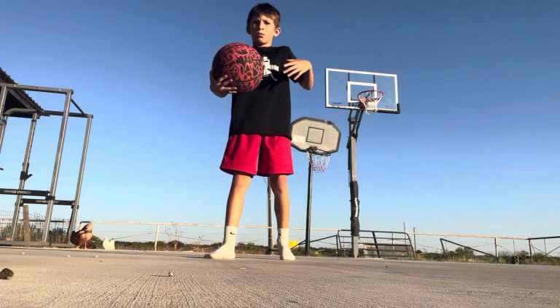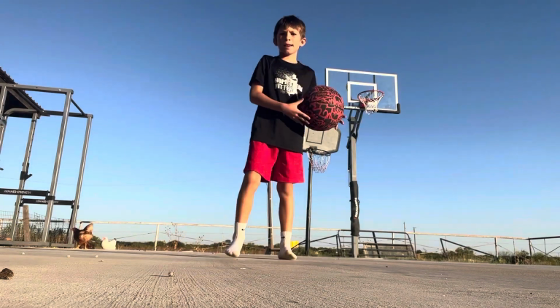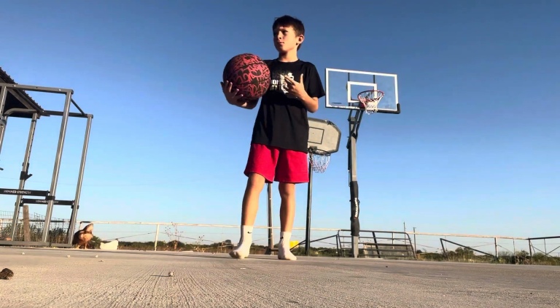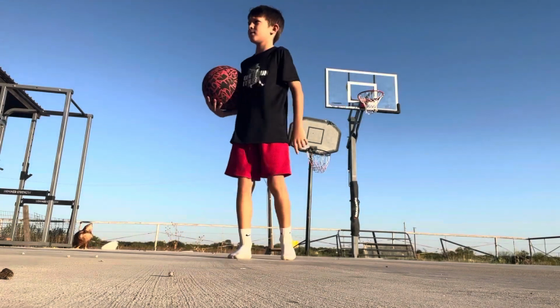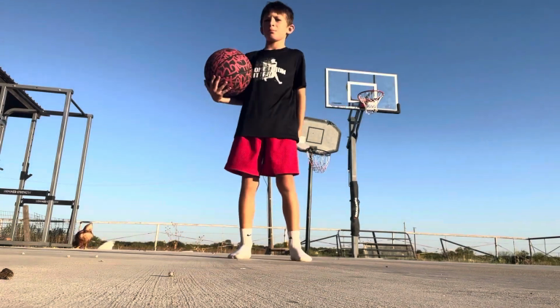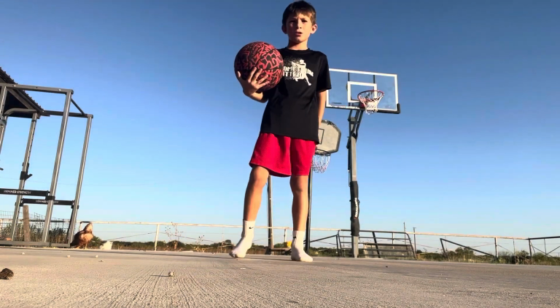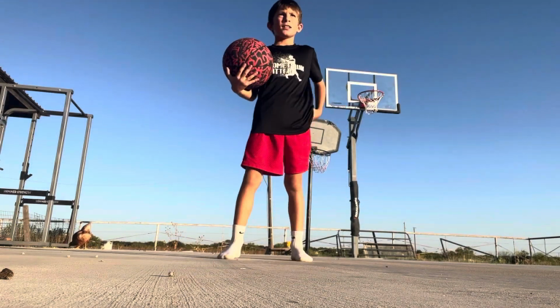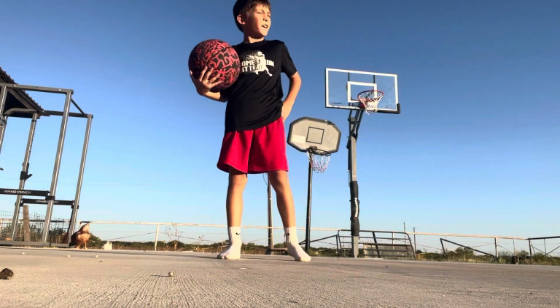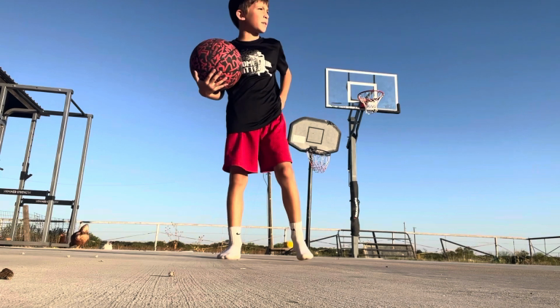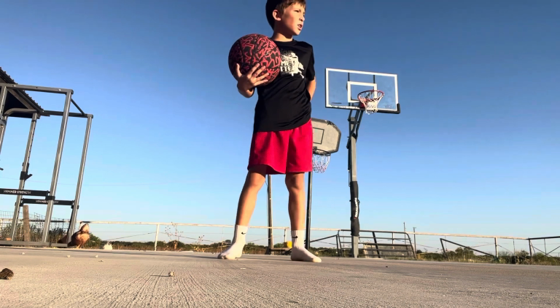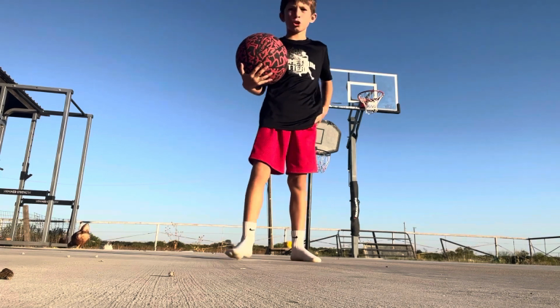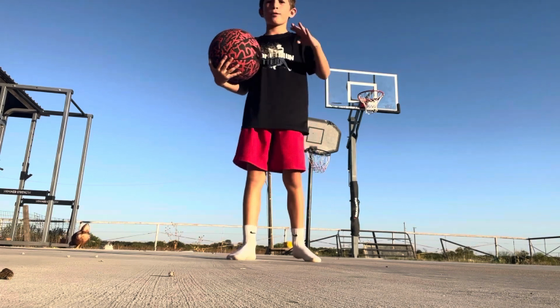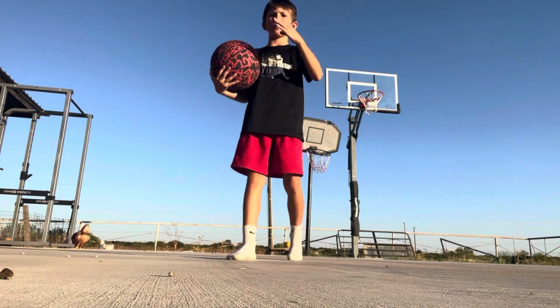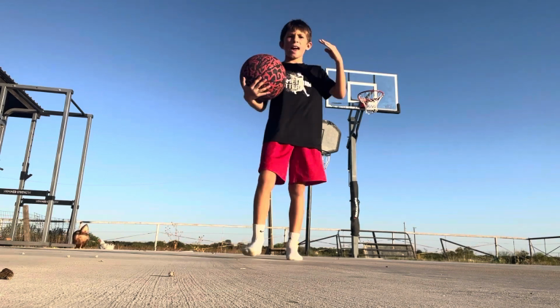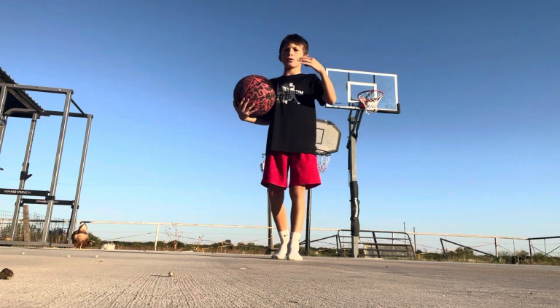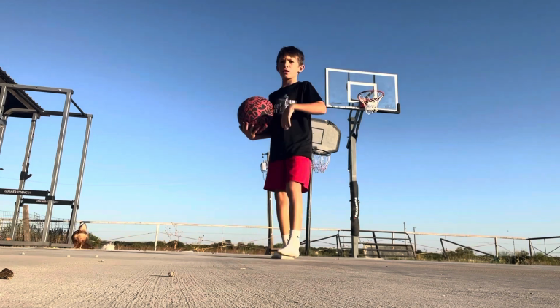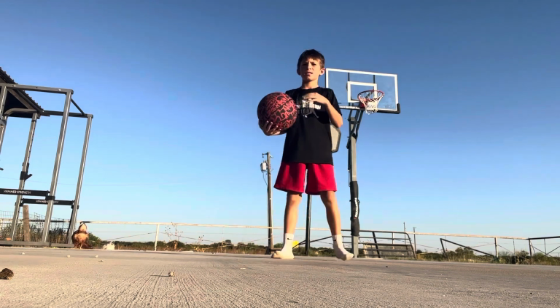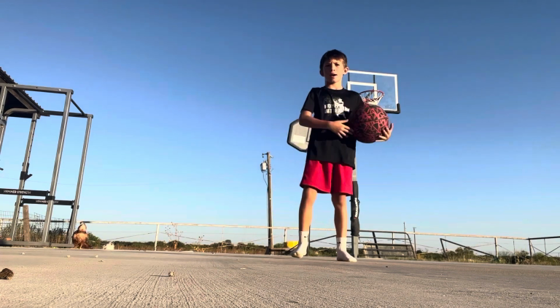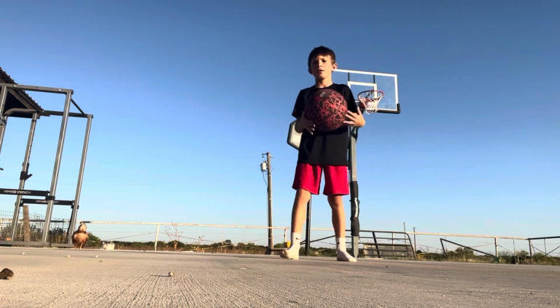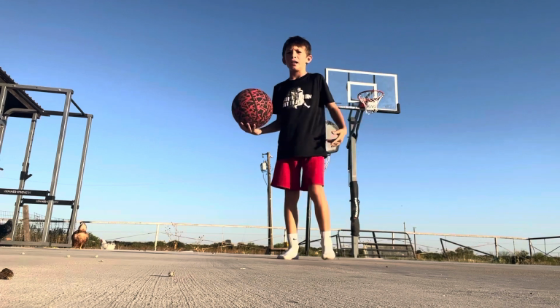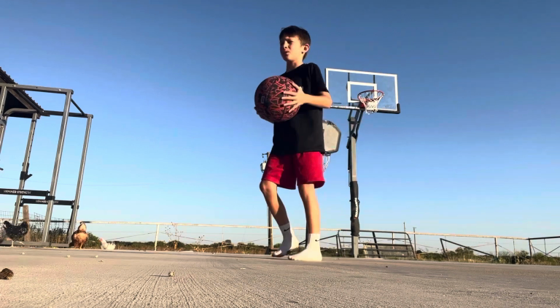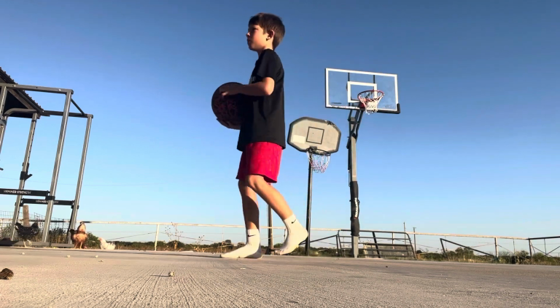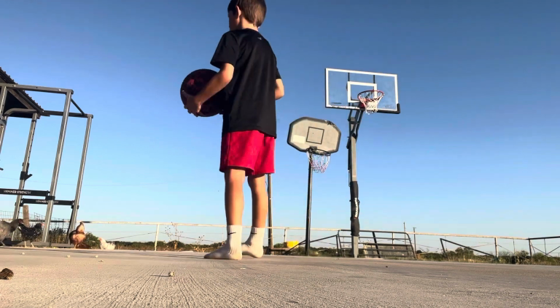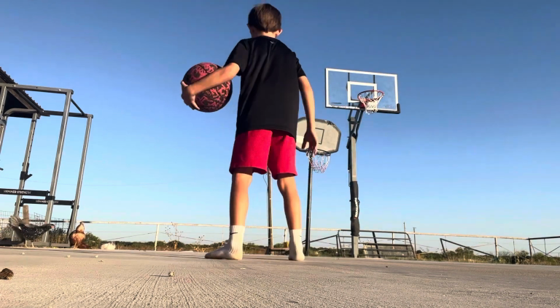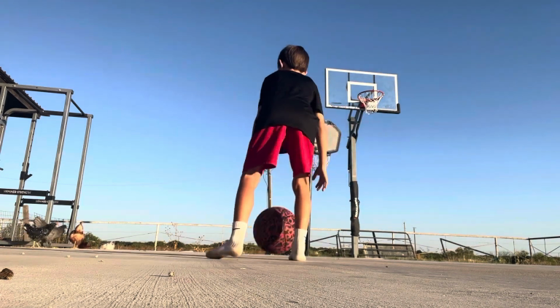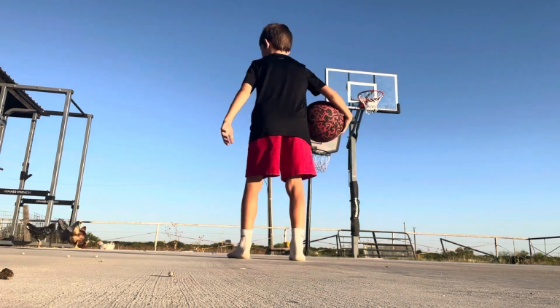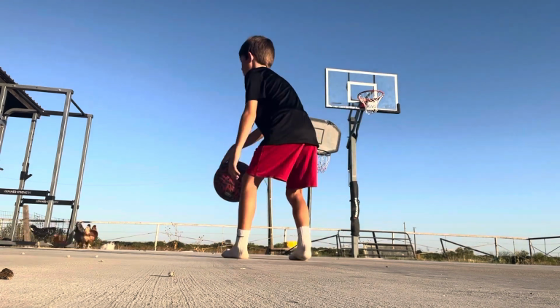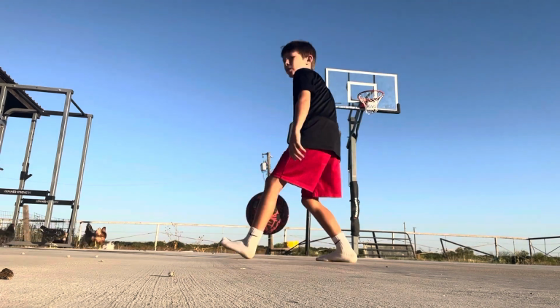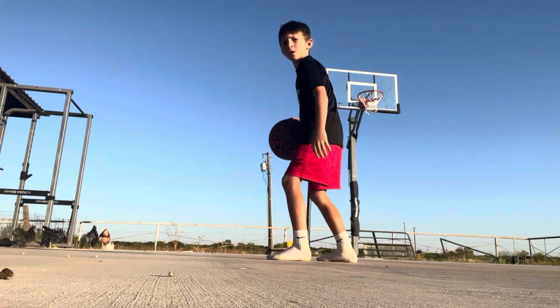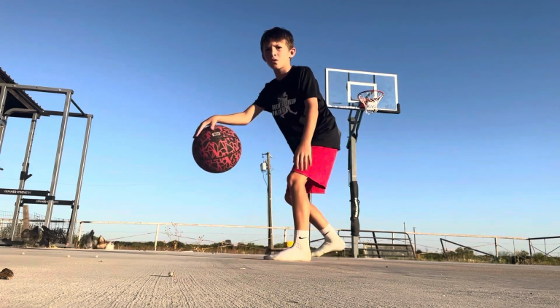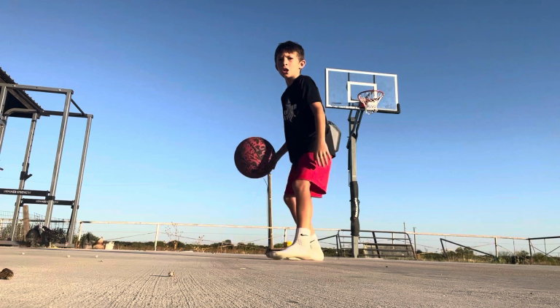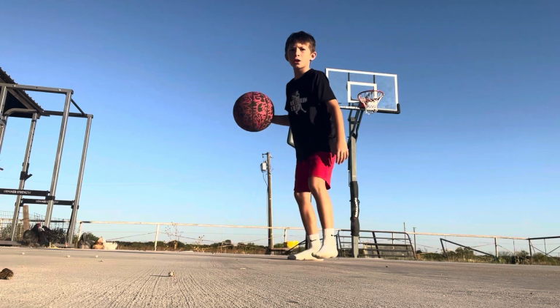What's up guys, we're back and today I'm going to show you how to break some ankles. Let's get to it.